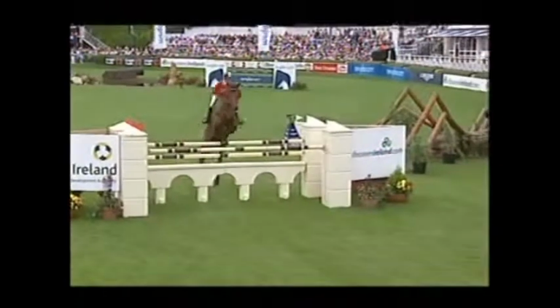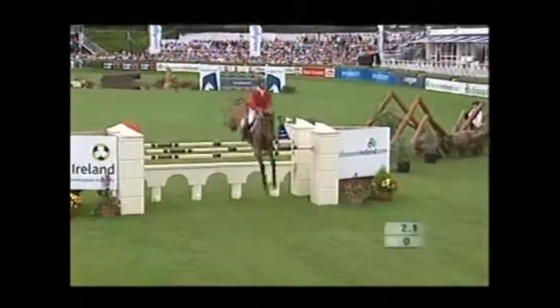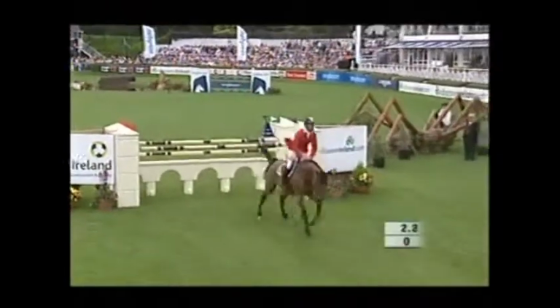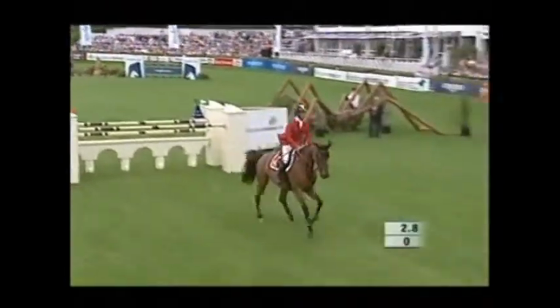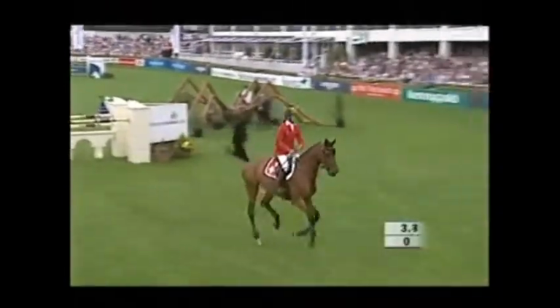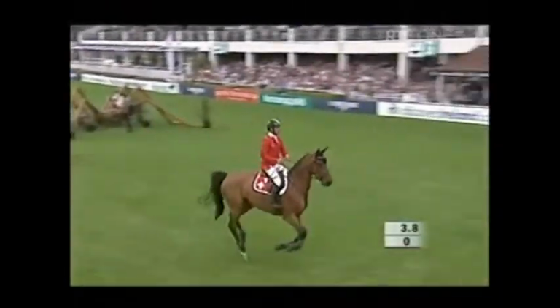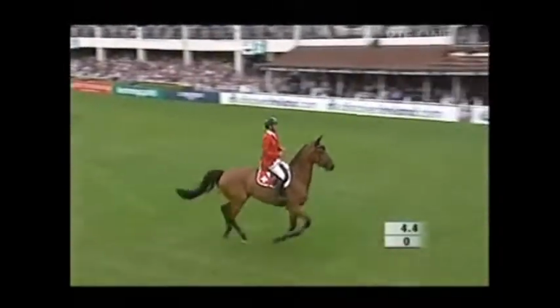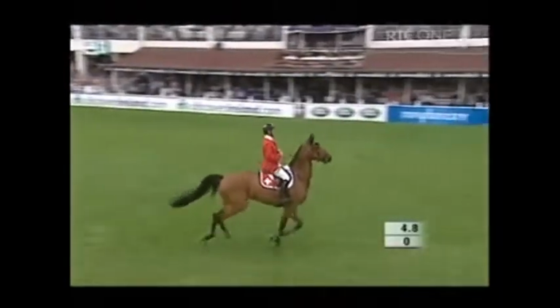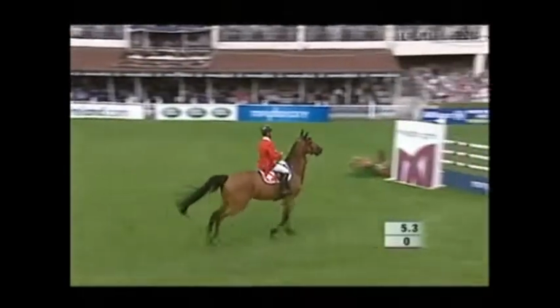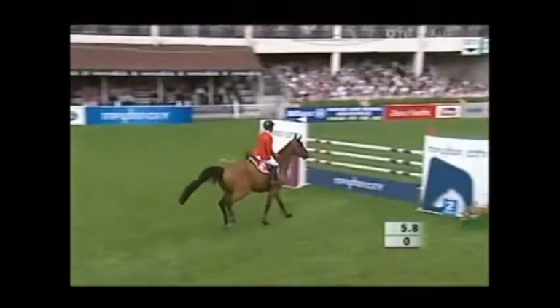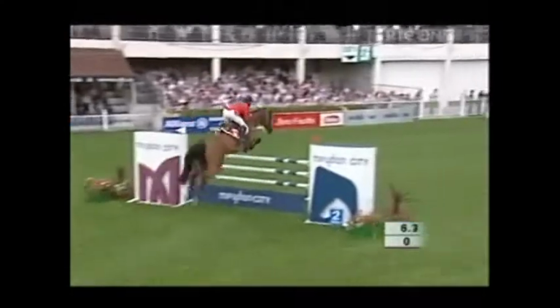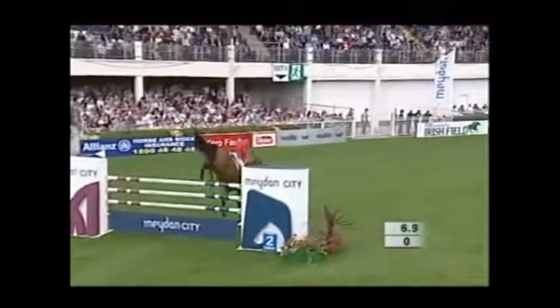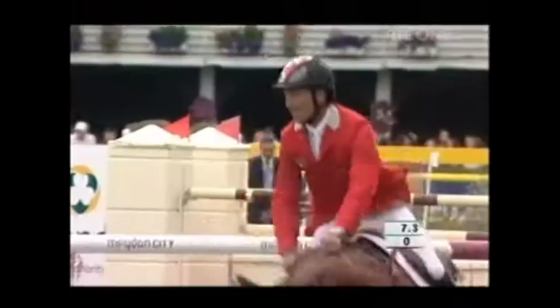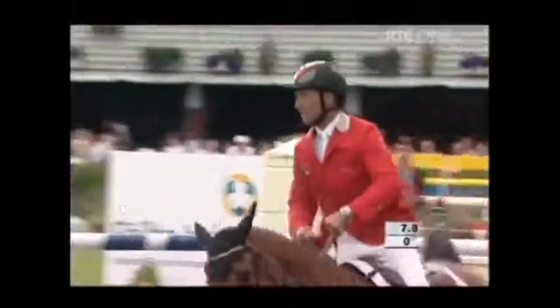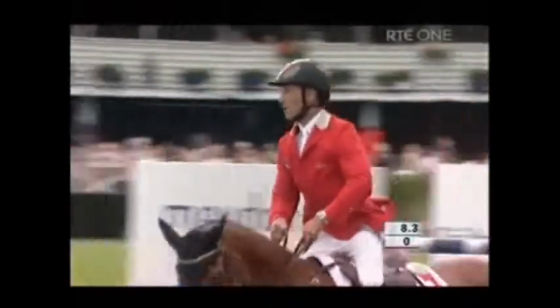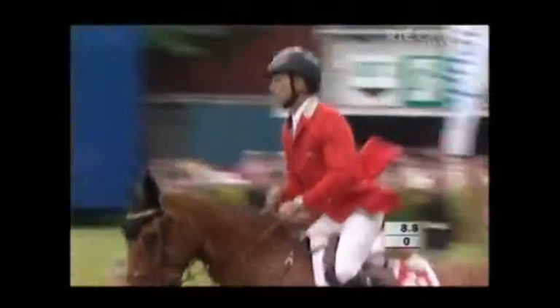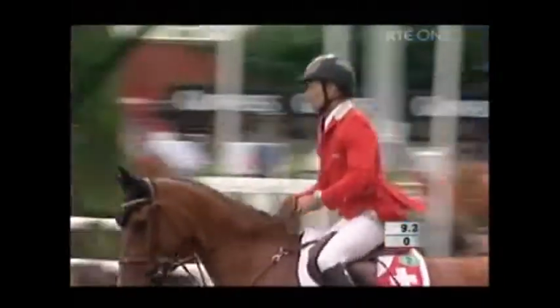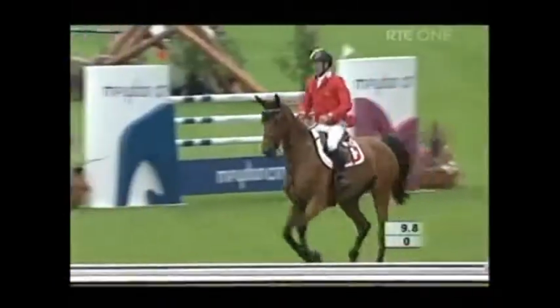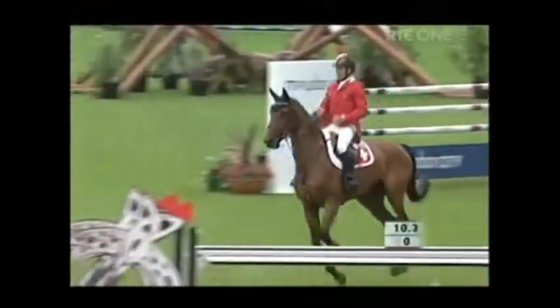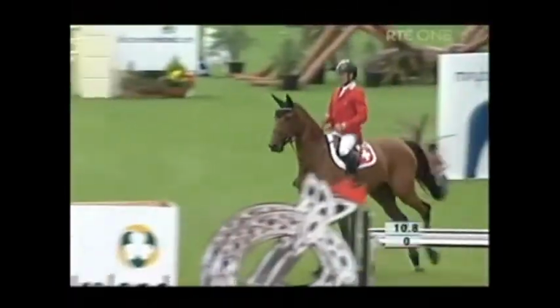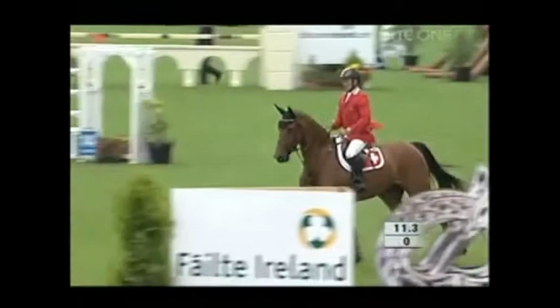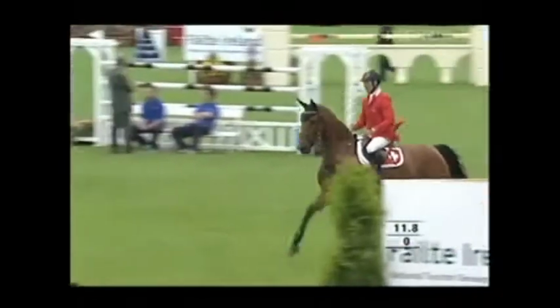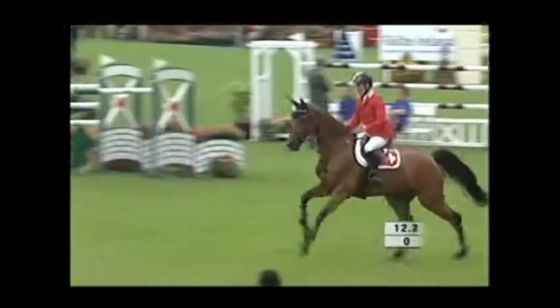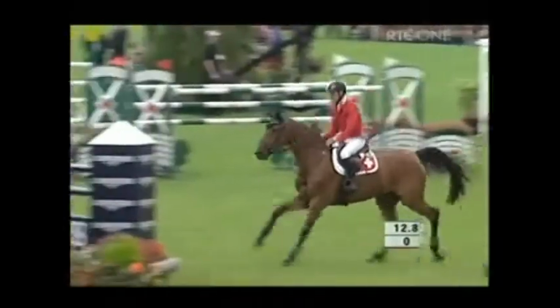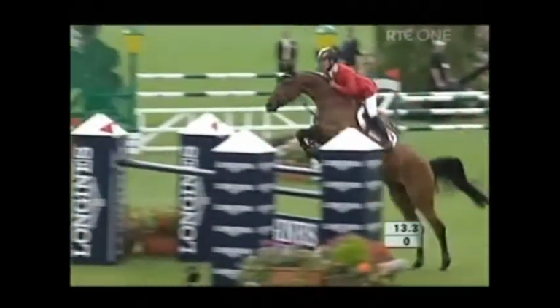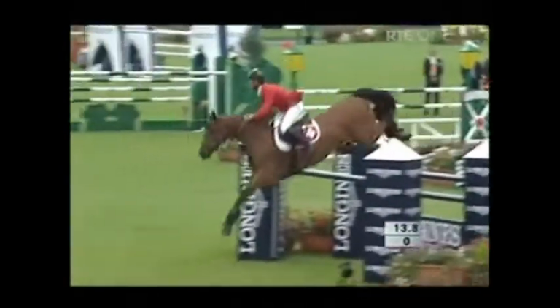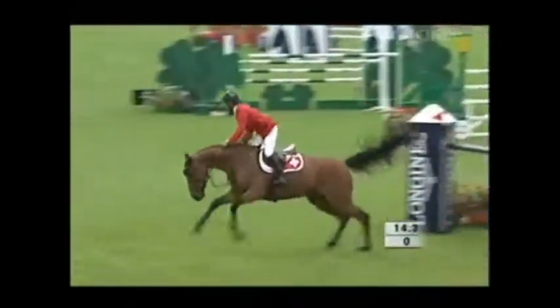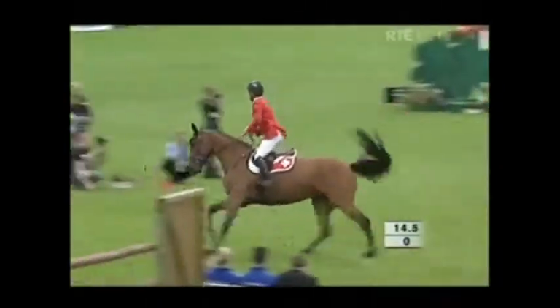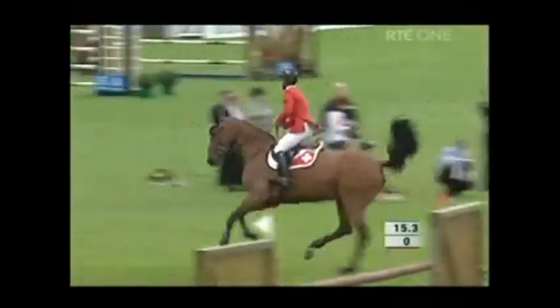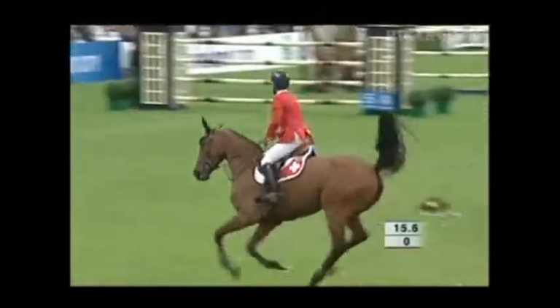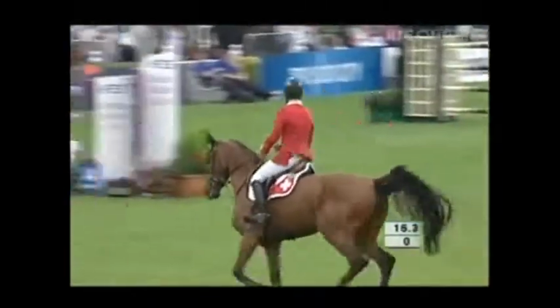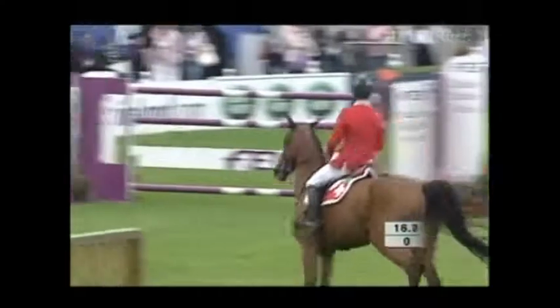Carlina prepped for this competition yesterday in the six-bar. John, do you think the problems are evident already?